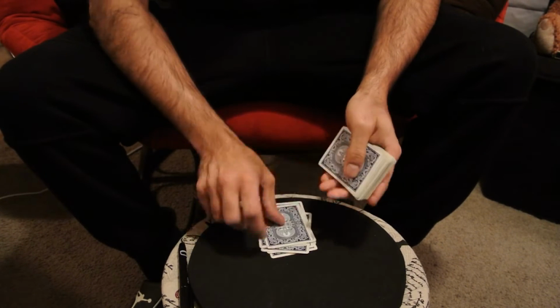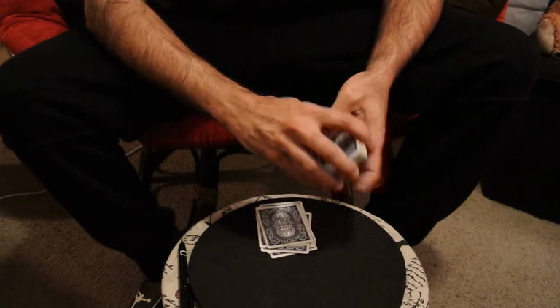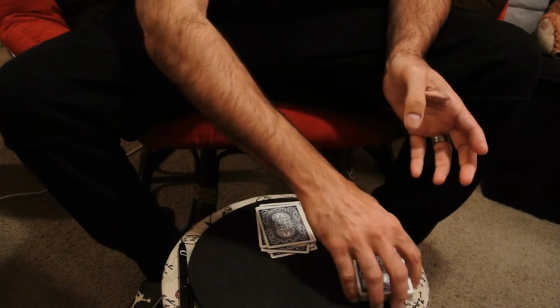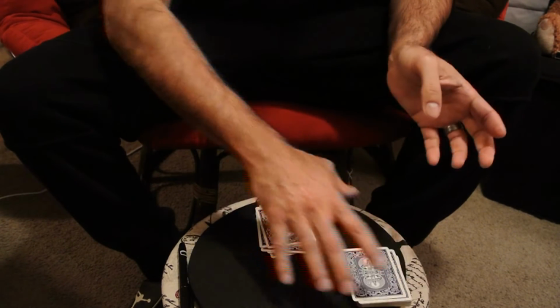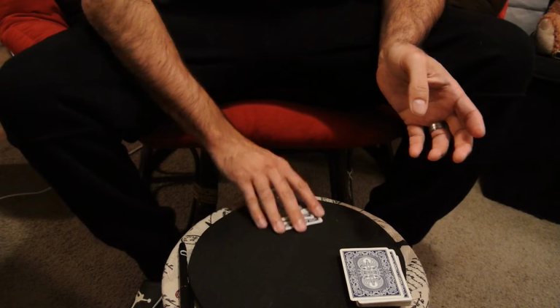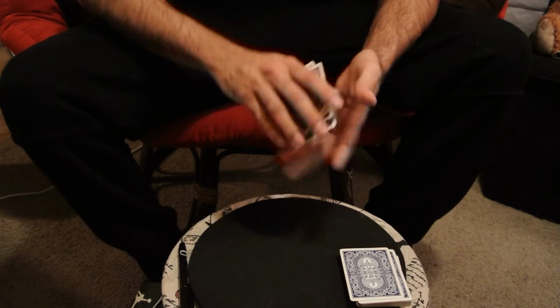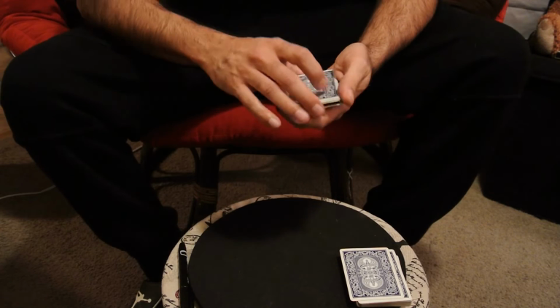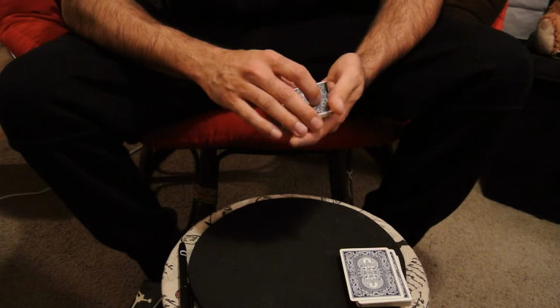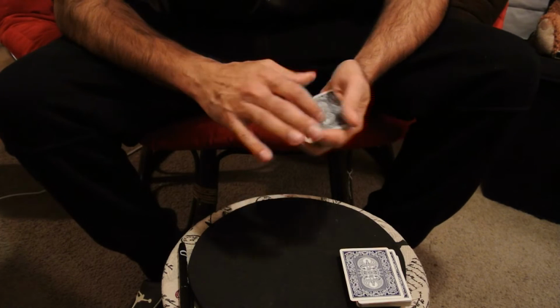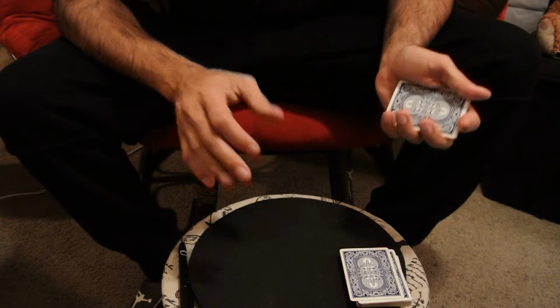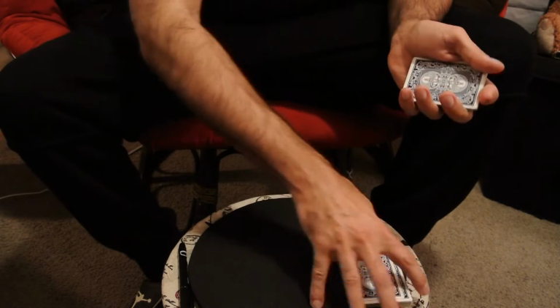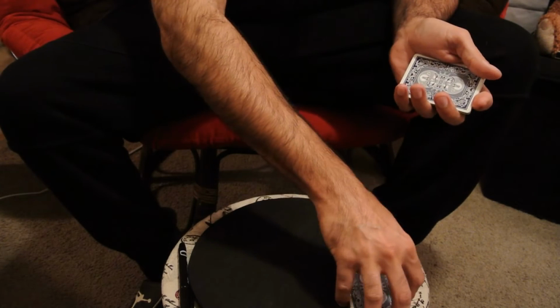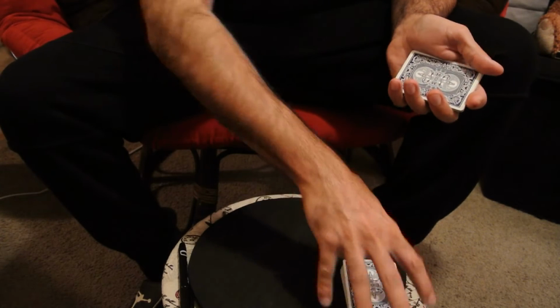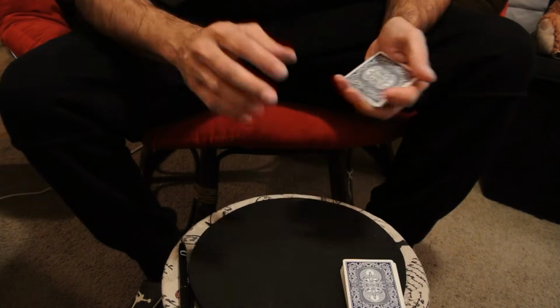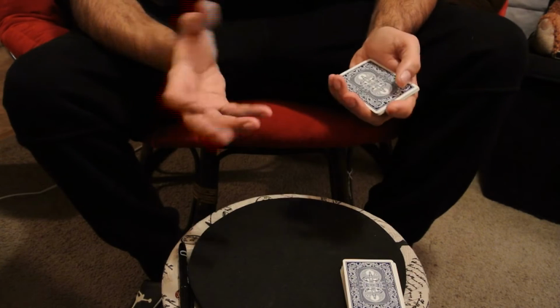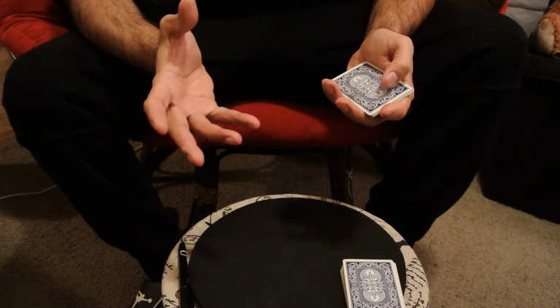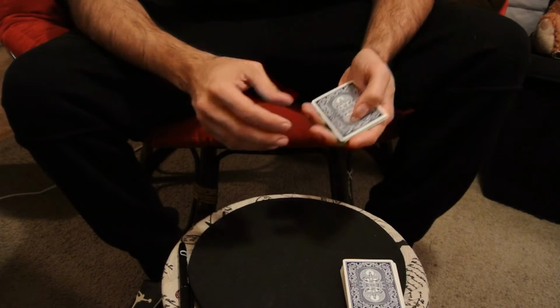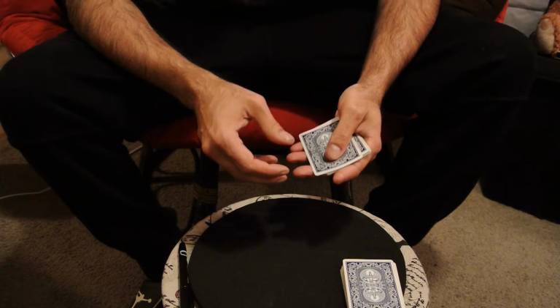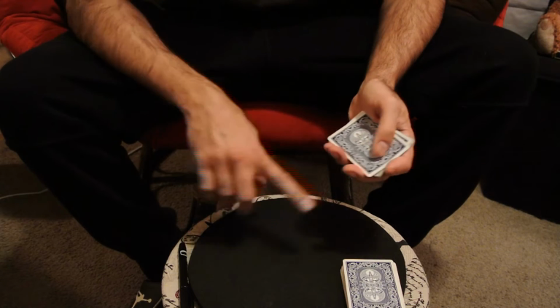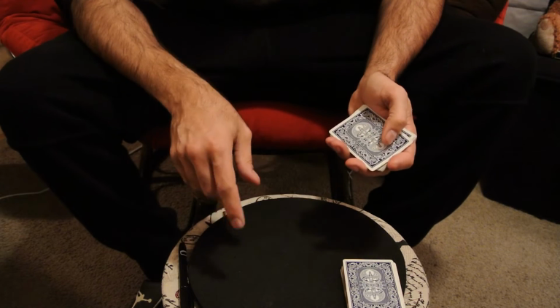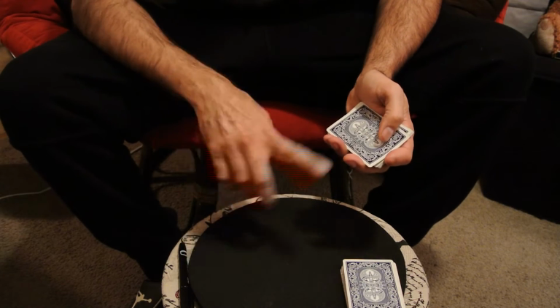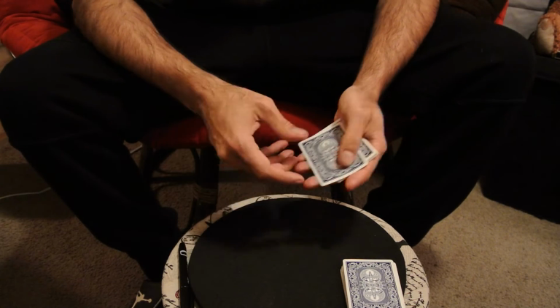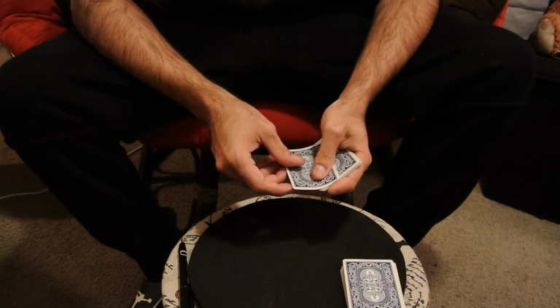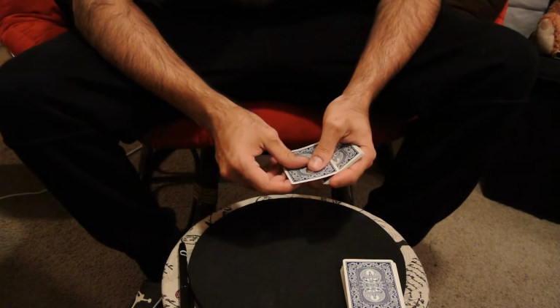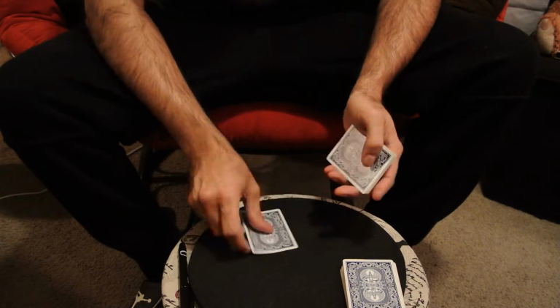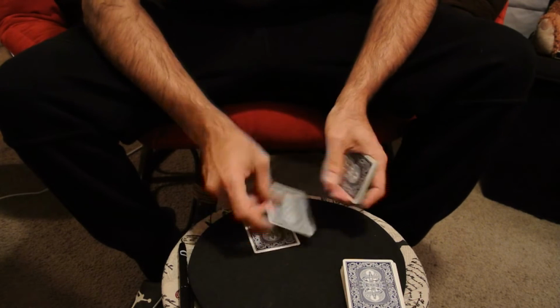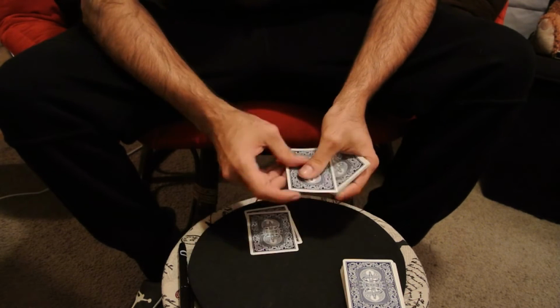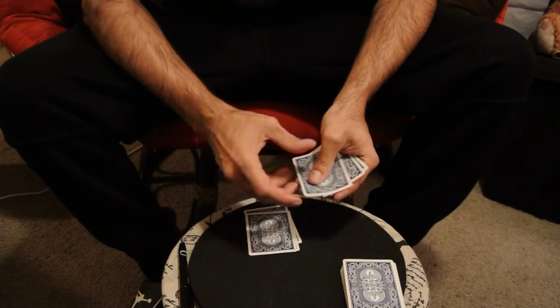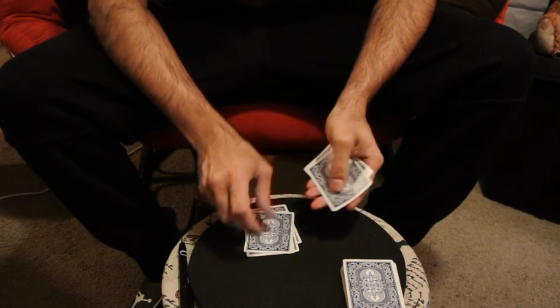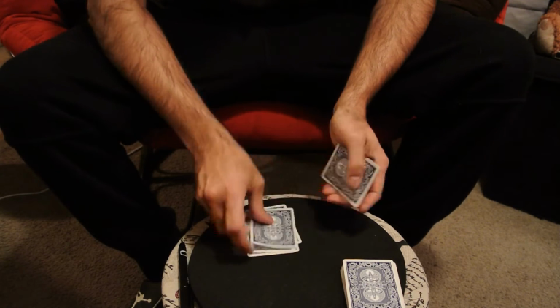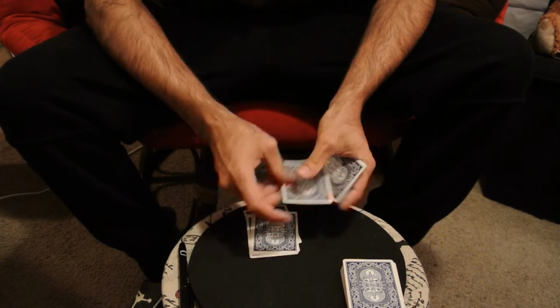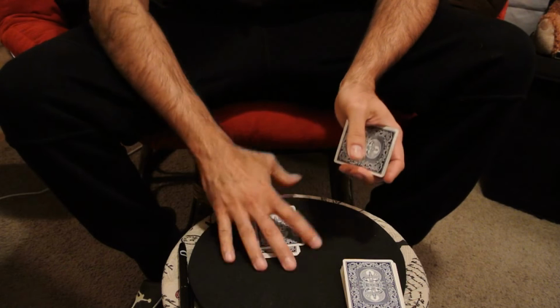Ten cards, this is easy. Alright, take the ten cards and we're going to make them move. We'll split the piles in two, so we'll go ten, nine, eight, seven, six, five.